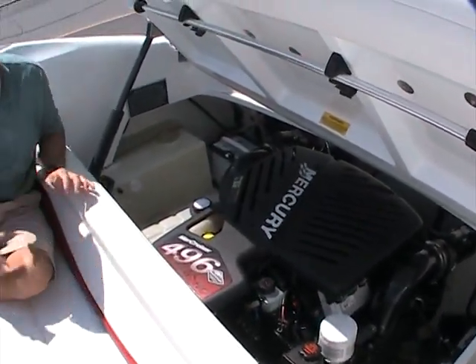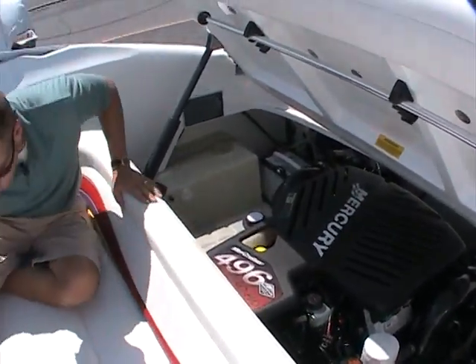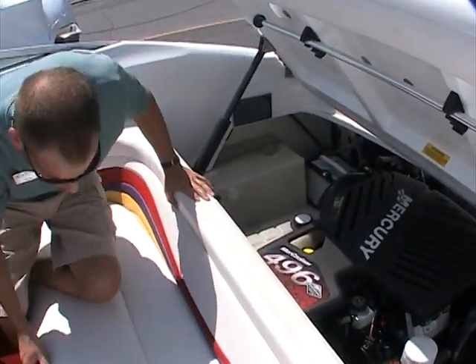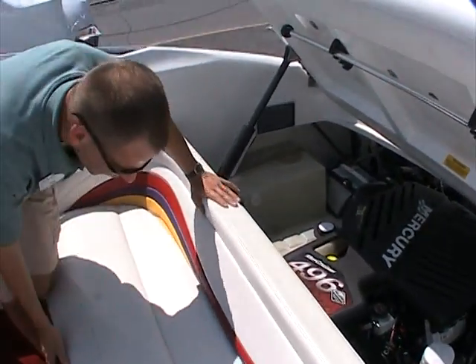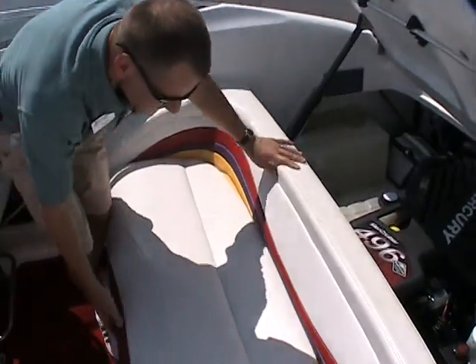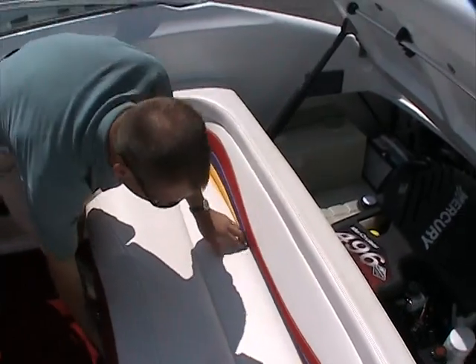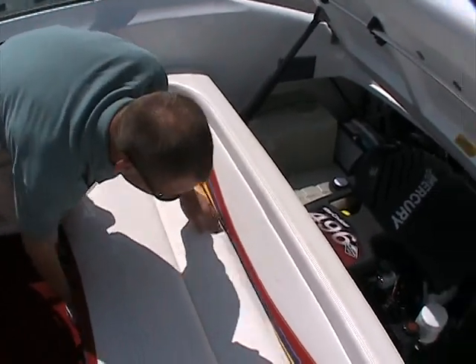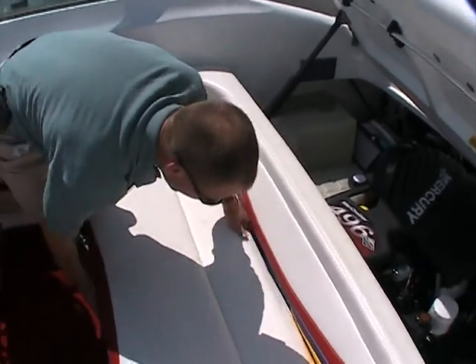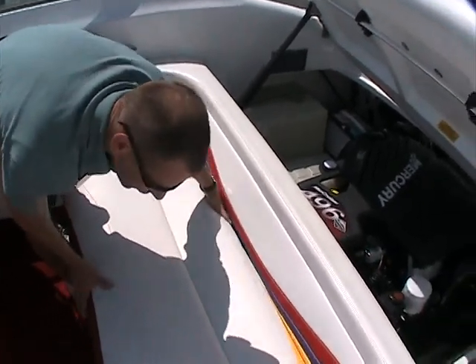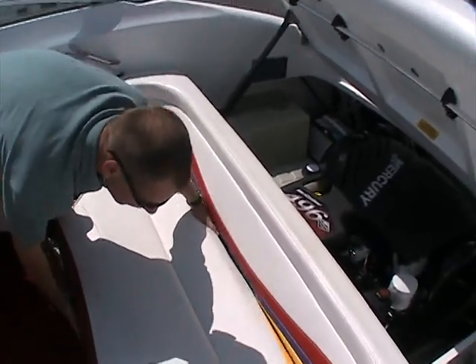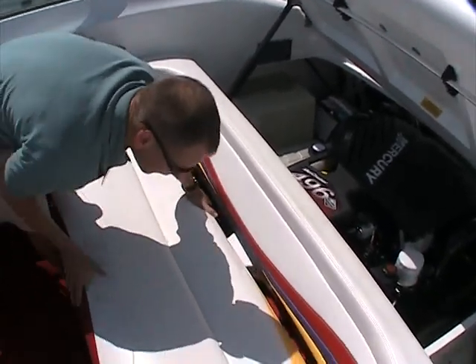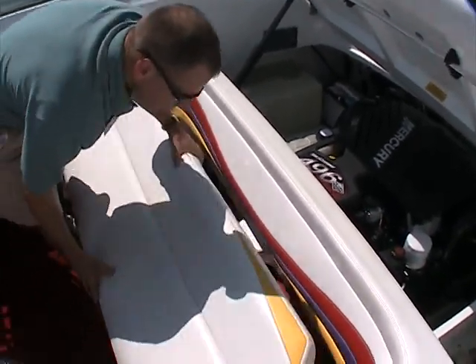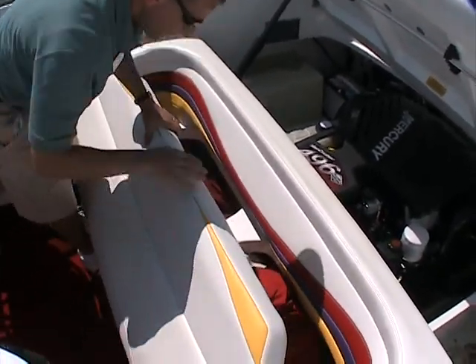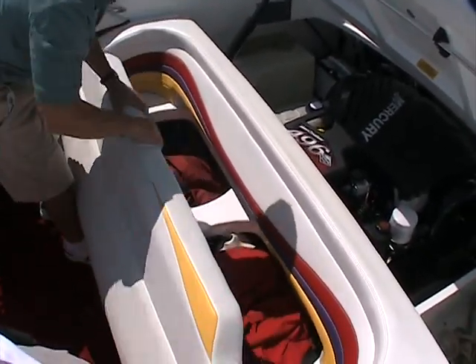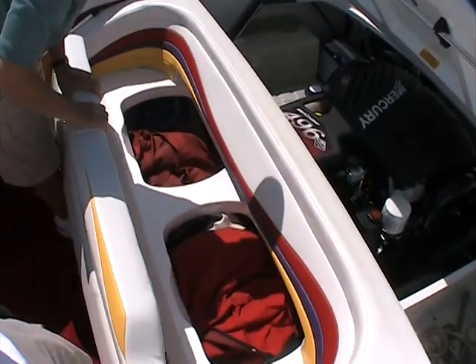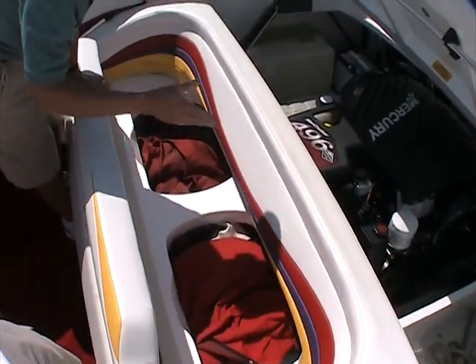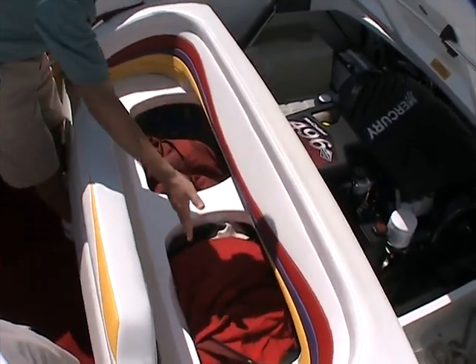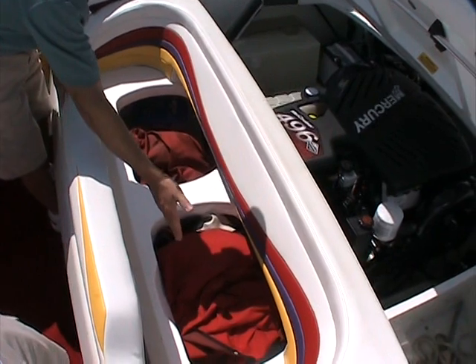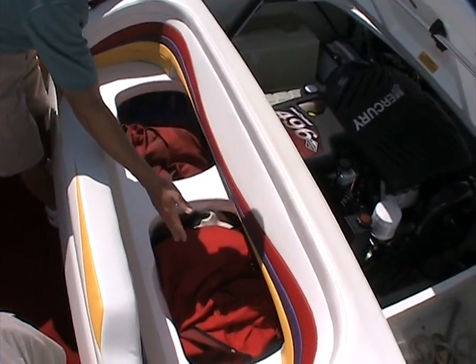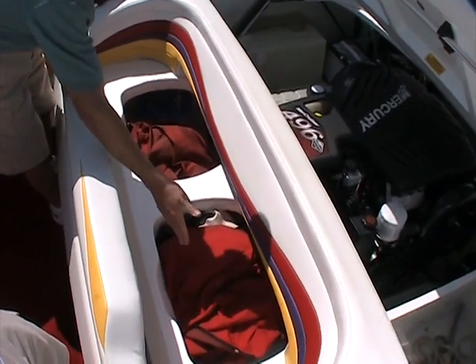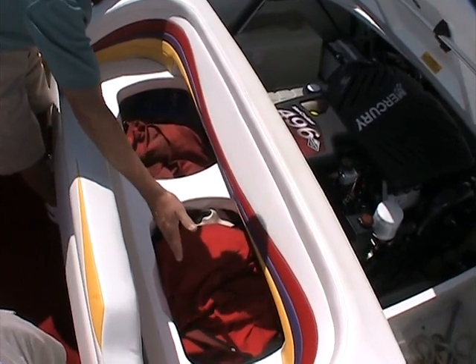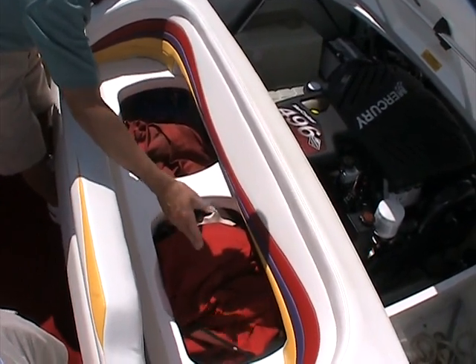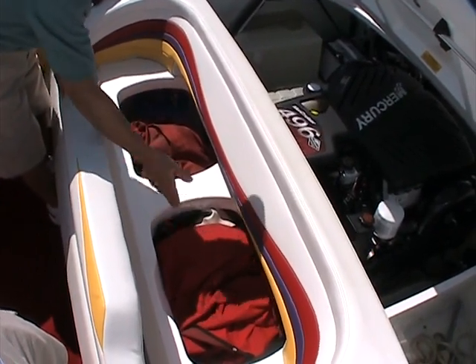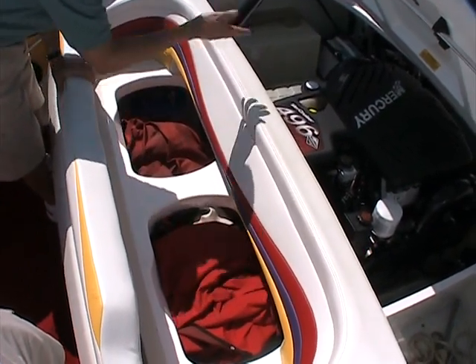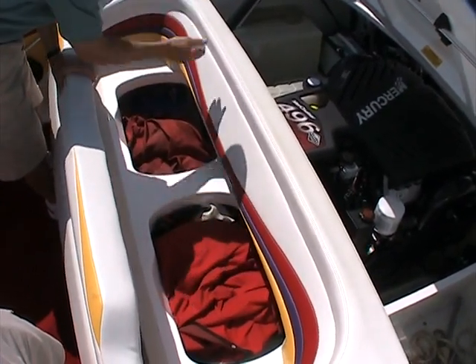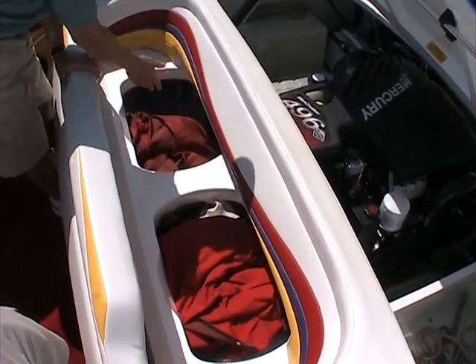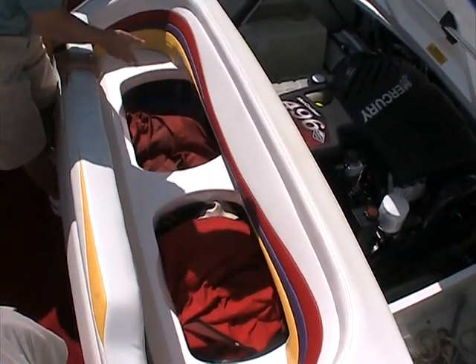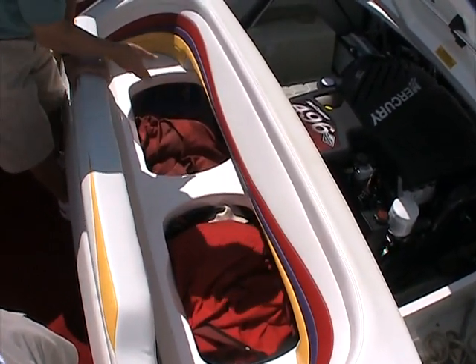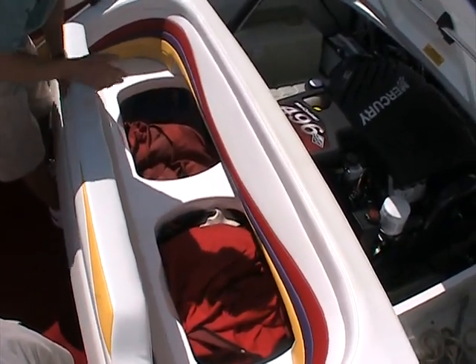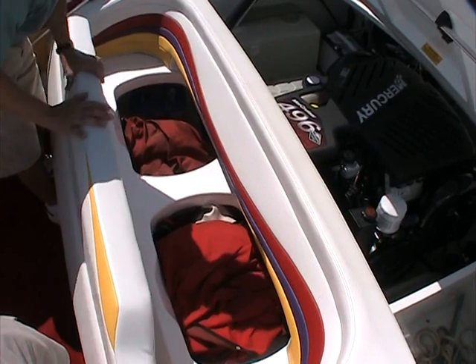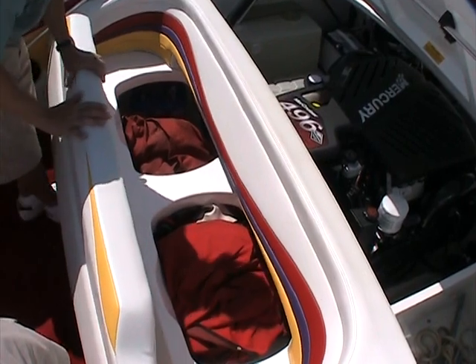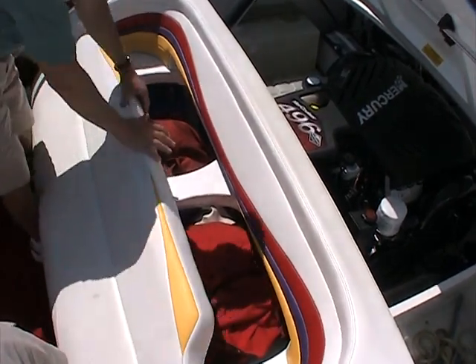Underneath this aft seat, you have more storage. Back here there's some extra vests and a throw cushion, and there's a full cover for the boat as well. So a lot of extras go with this.